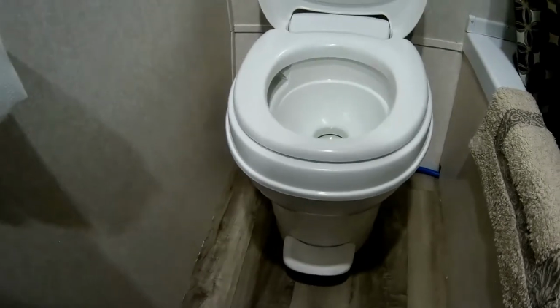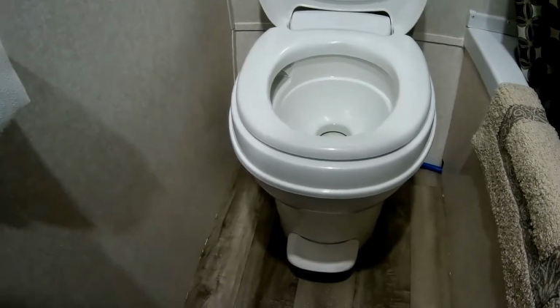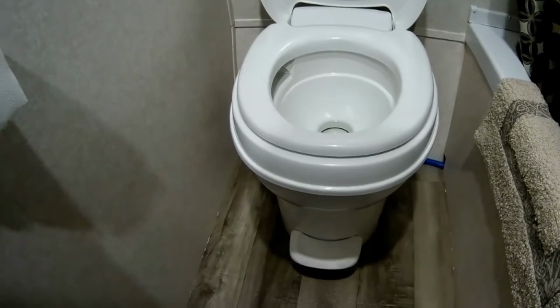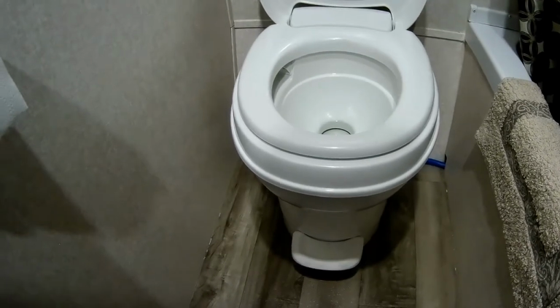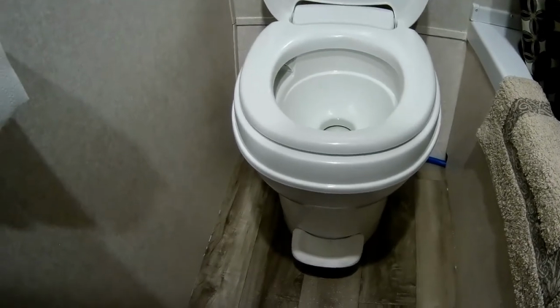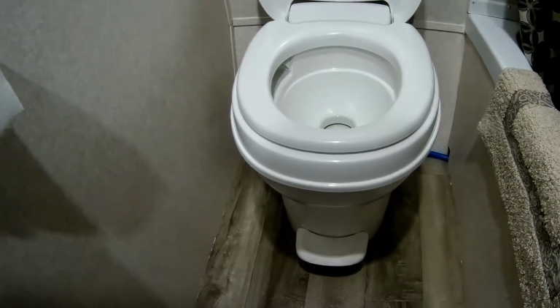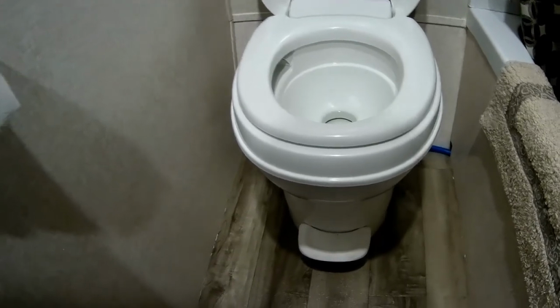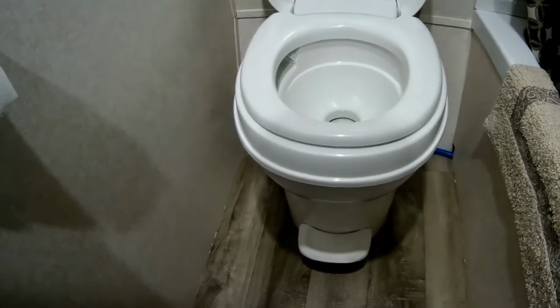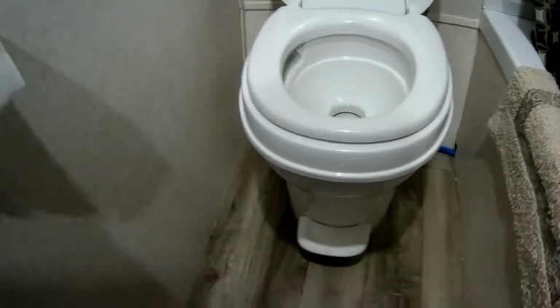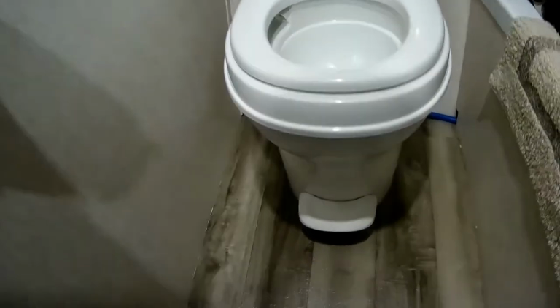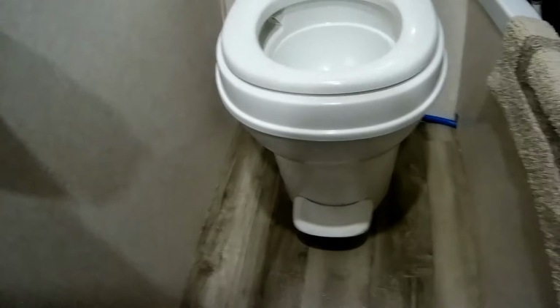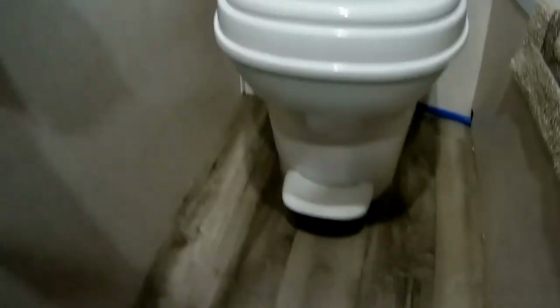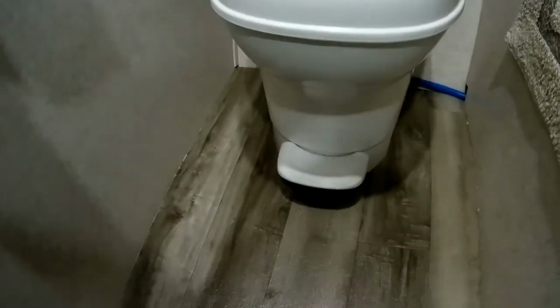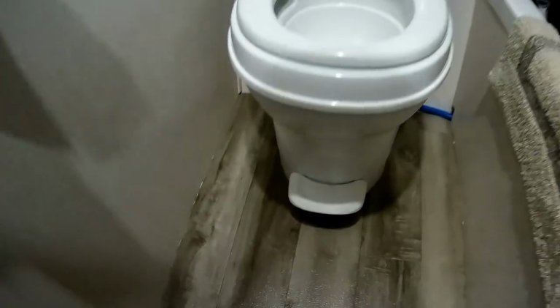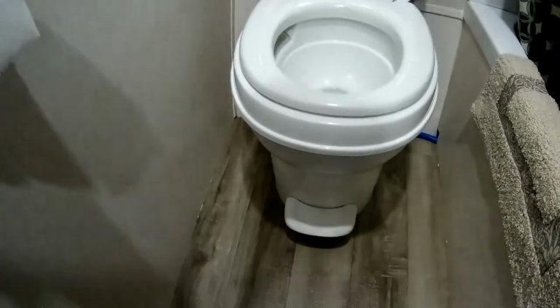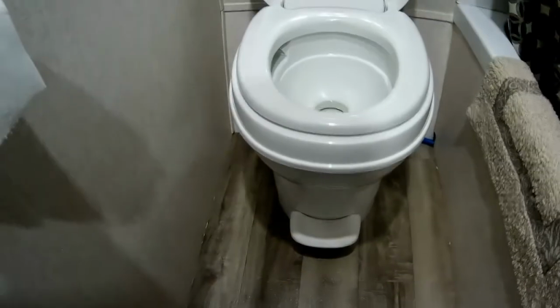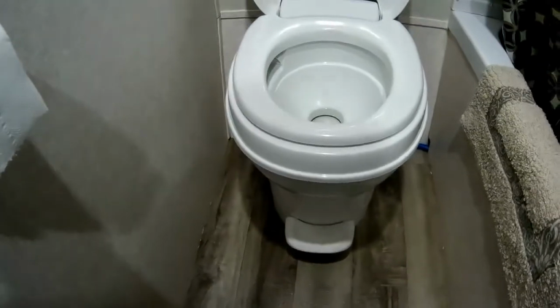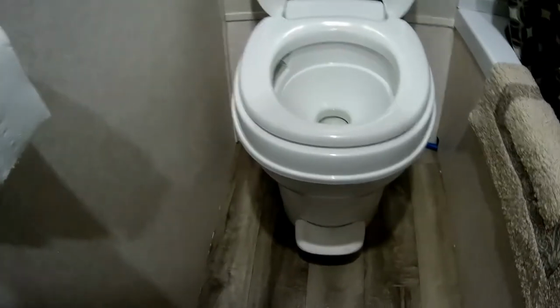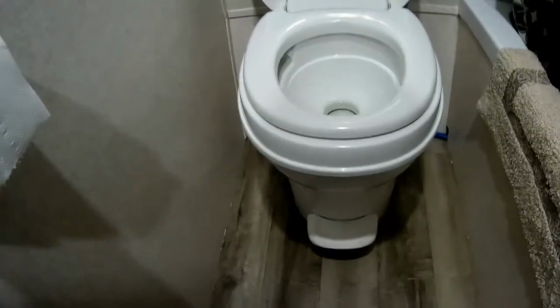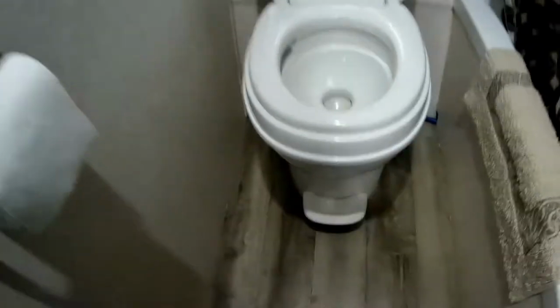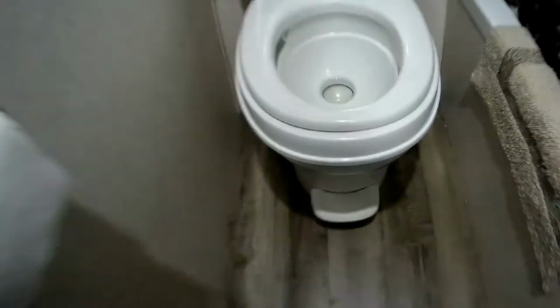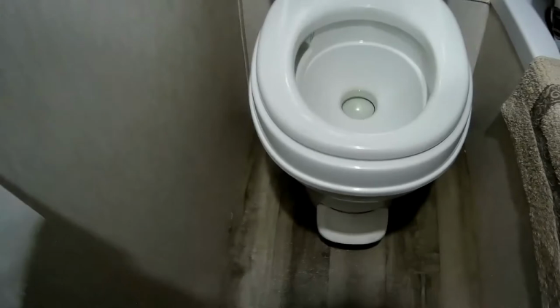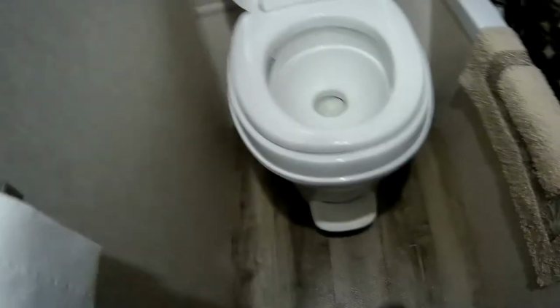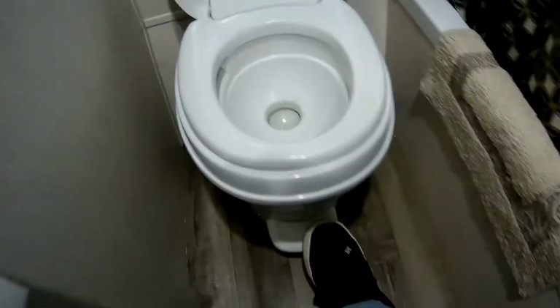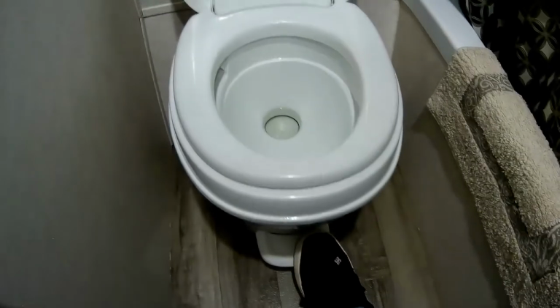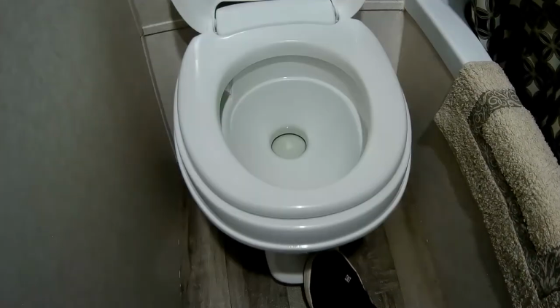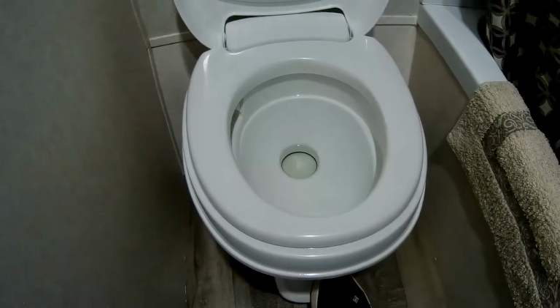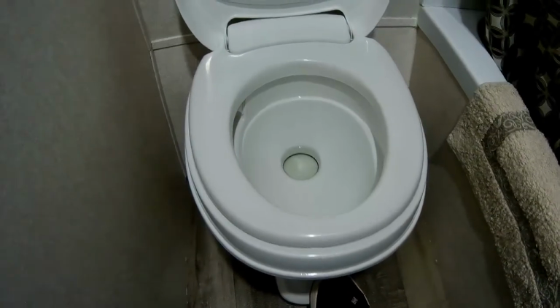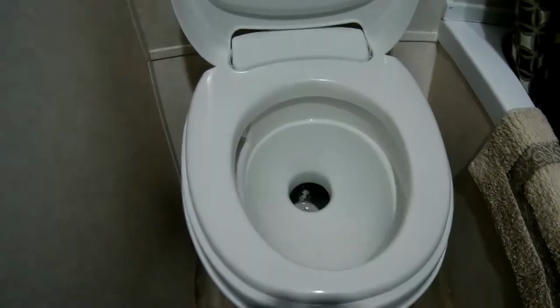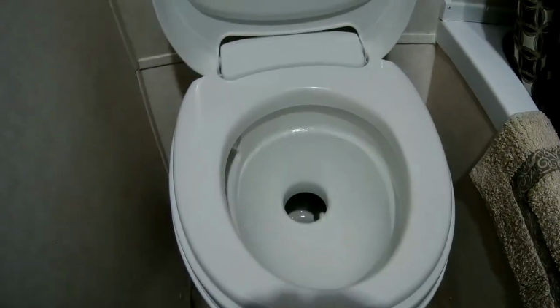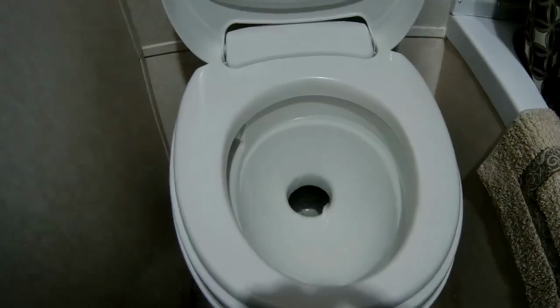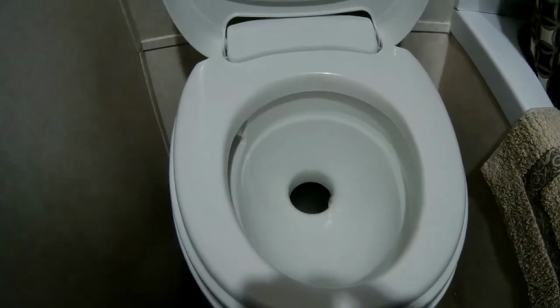So this is known as a foot flush toilet. Got the plunger there on the bottom — kind of in the title — you just flush it with your foot. All you got to do: step on it like so, all the way down, and it flushes the toilet.